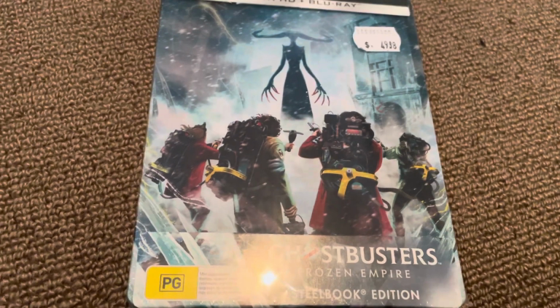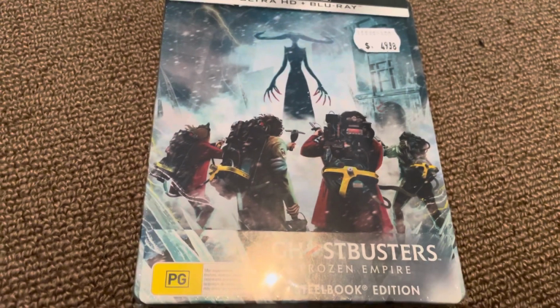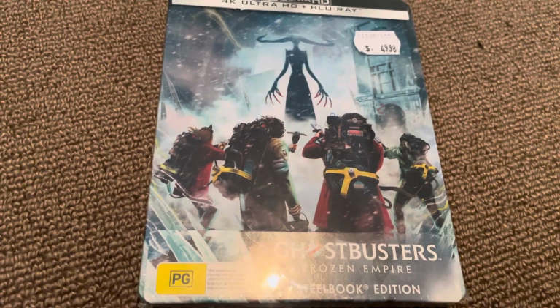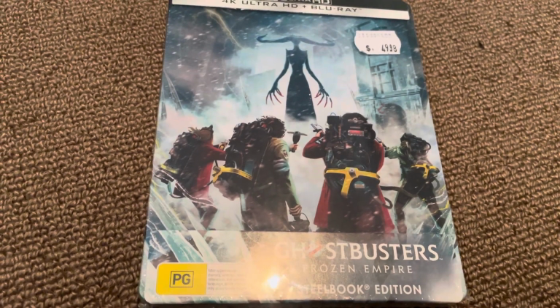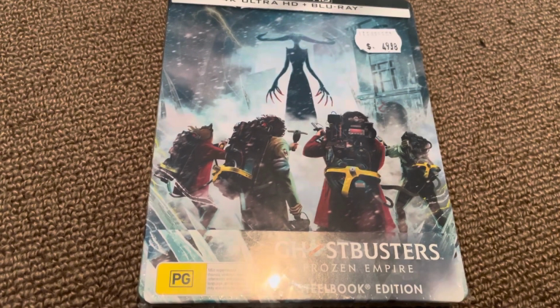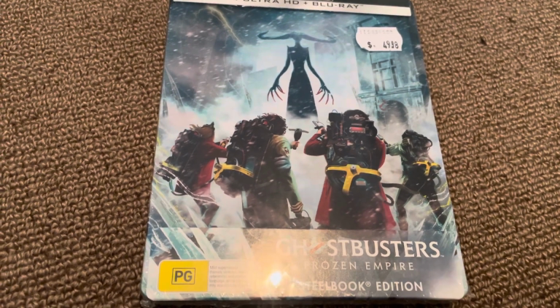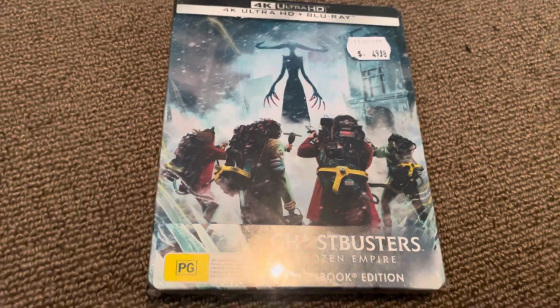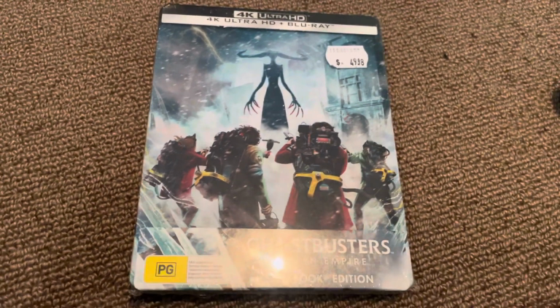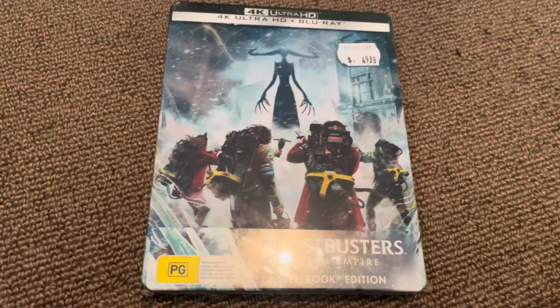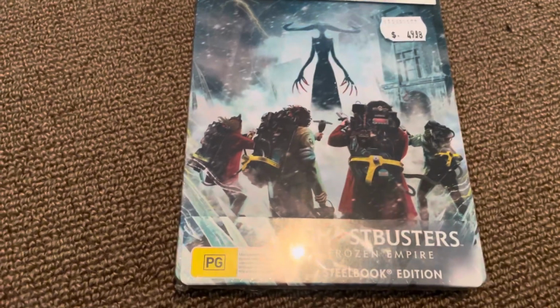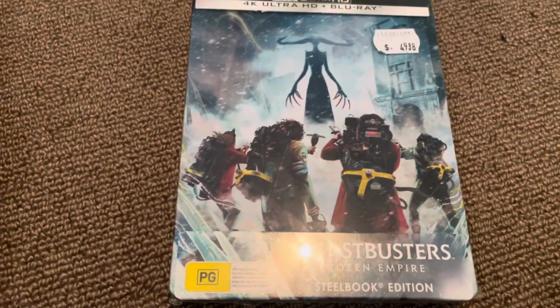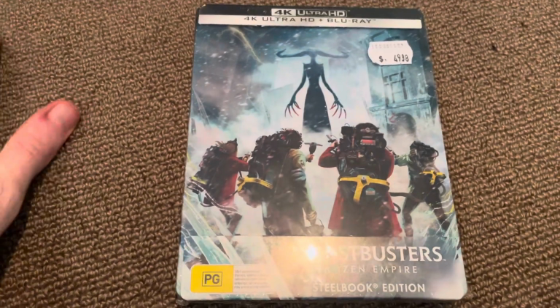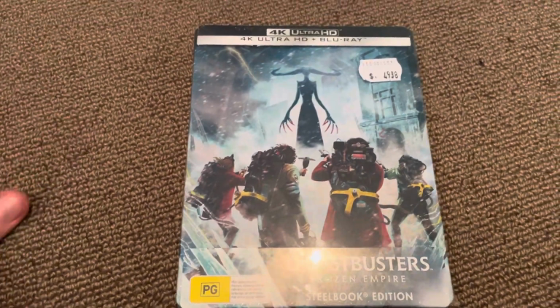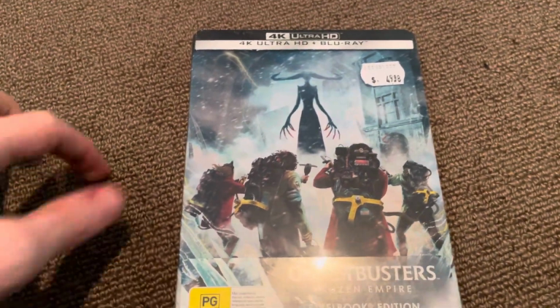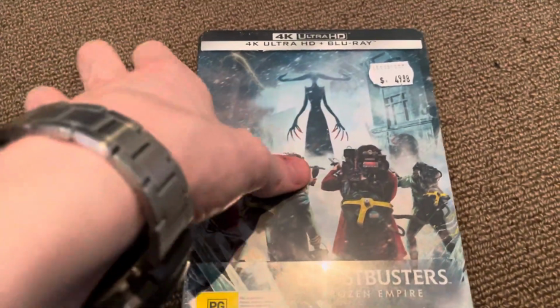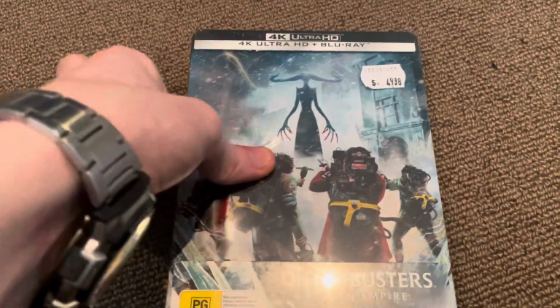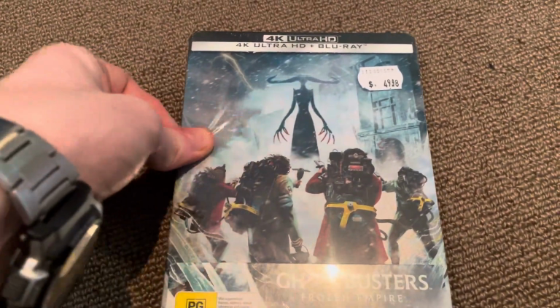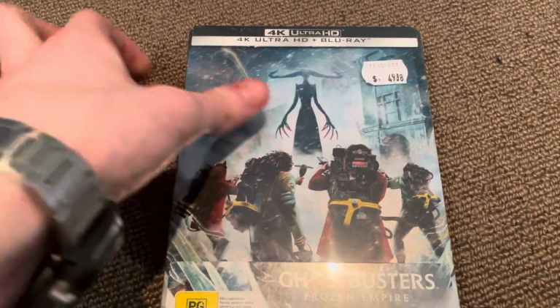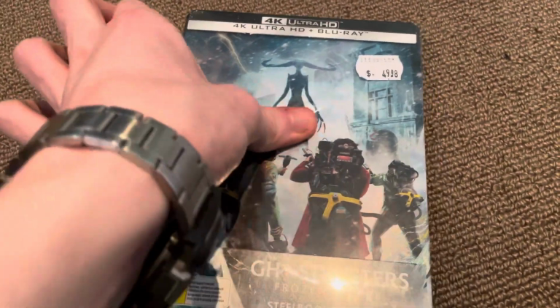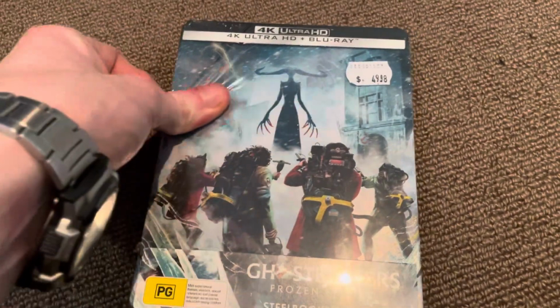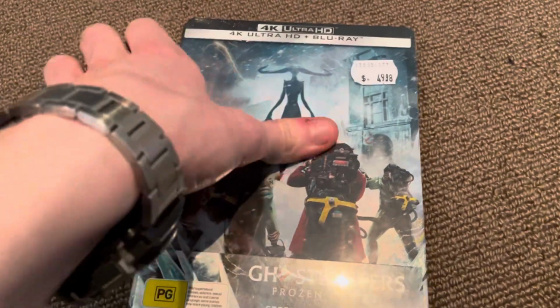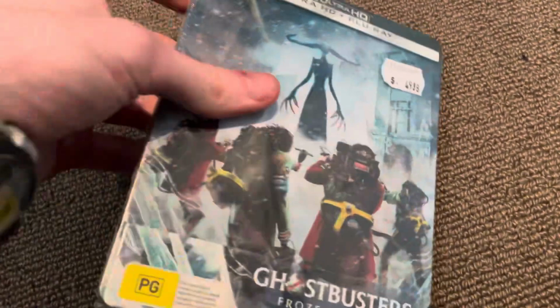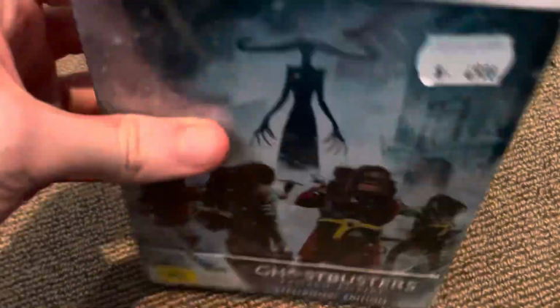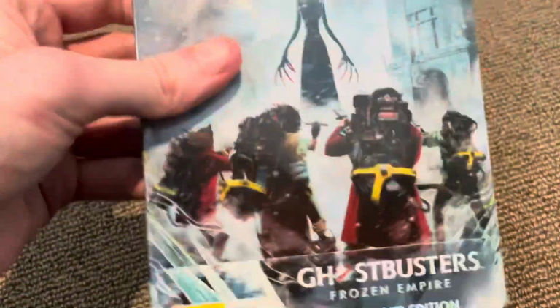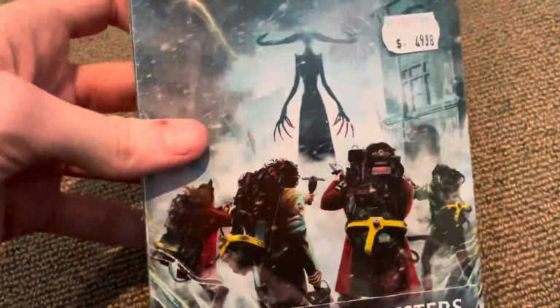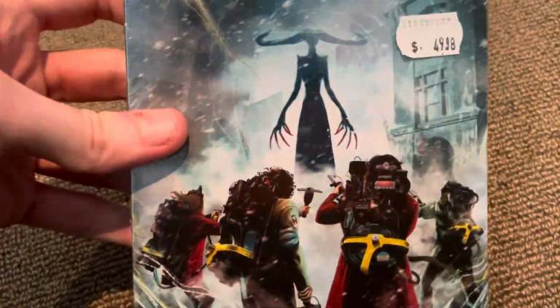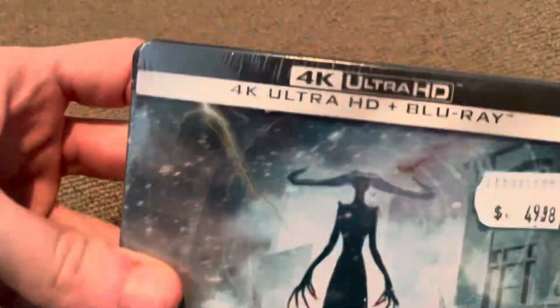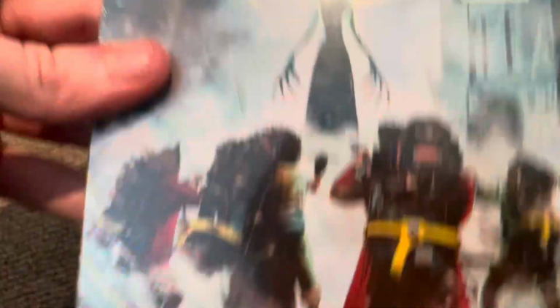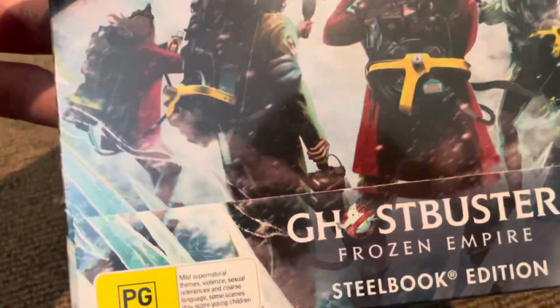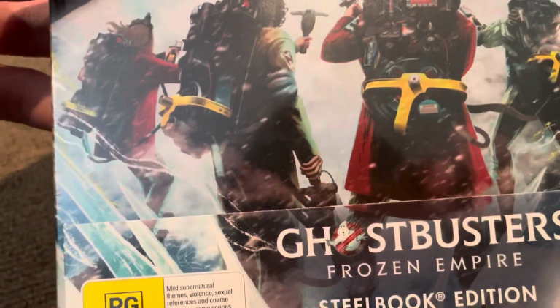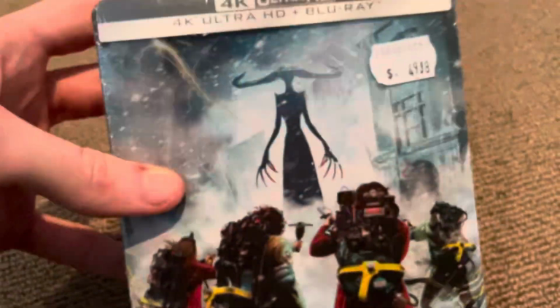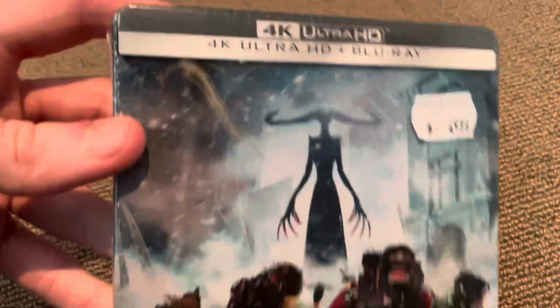What's up everyone, this is VHS DVD Blu-ray Previews Australia here, and today I'm going to be doing a 4K Ultra HD Steelbook unboxing of the new movie Ghostbusters Frozen Empire.